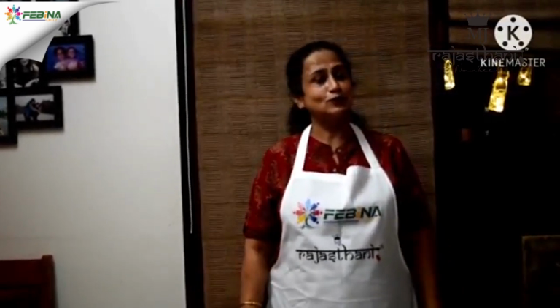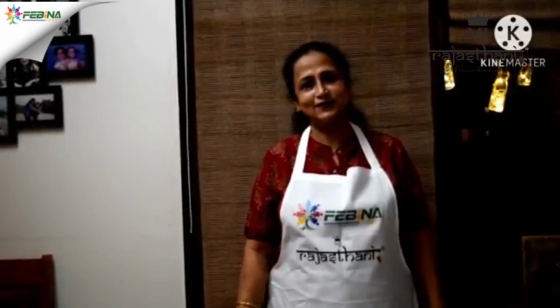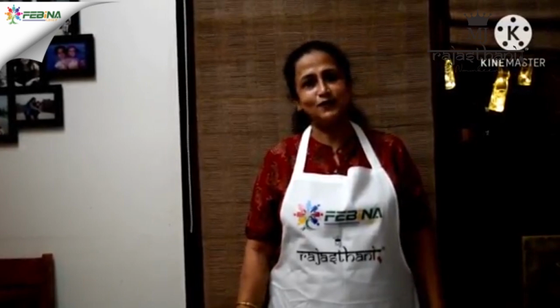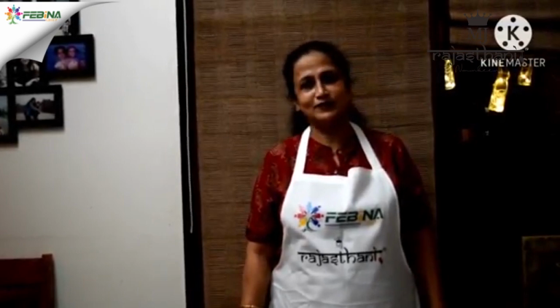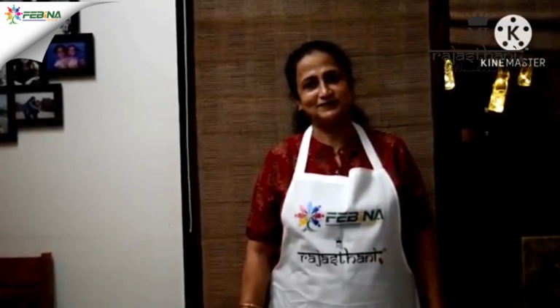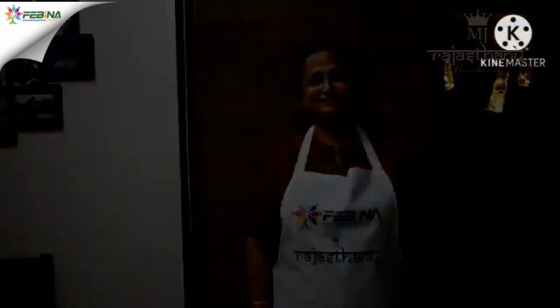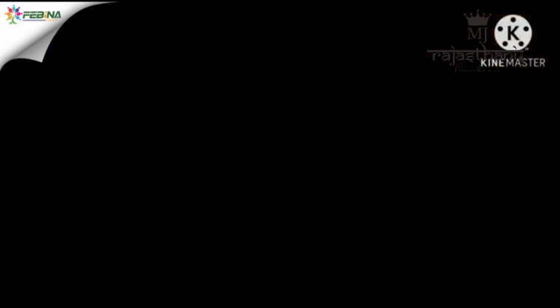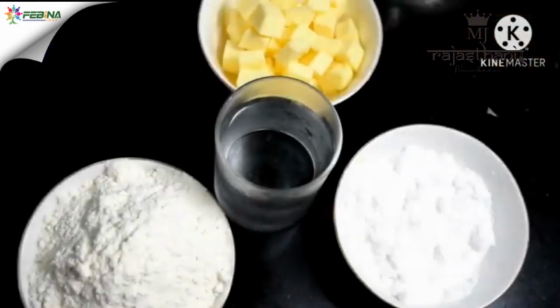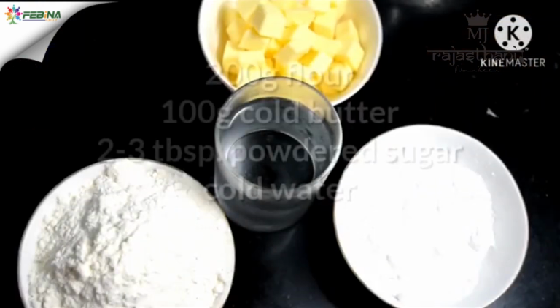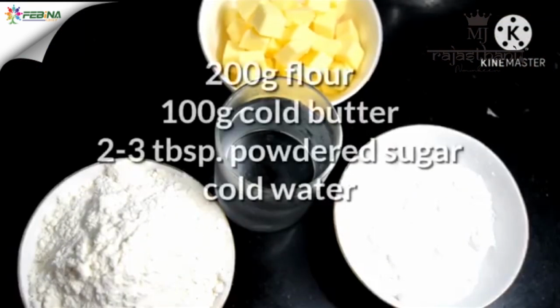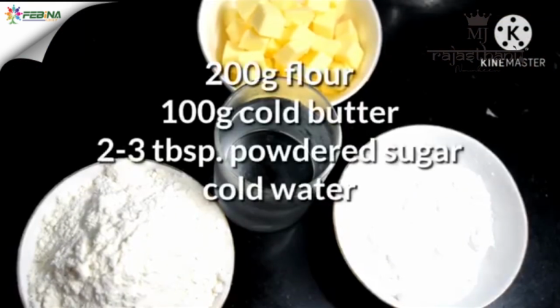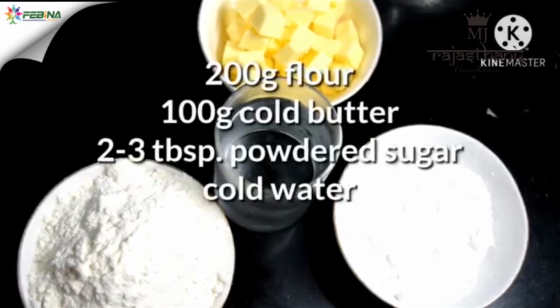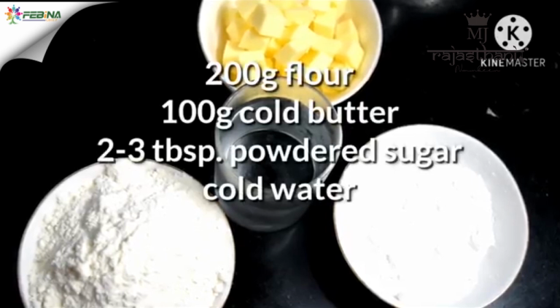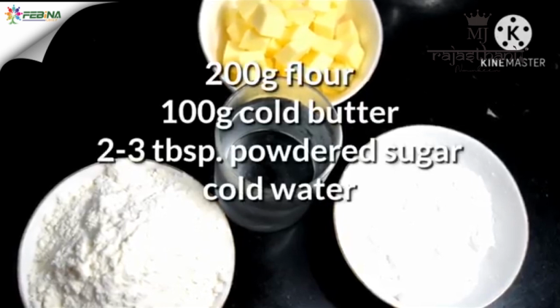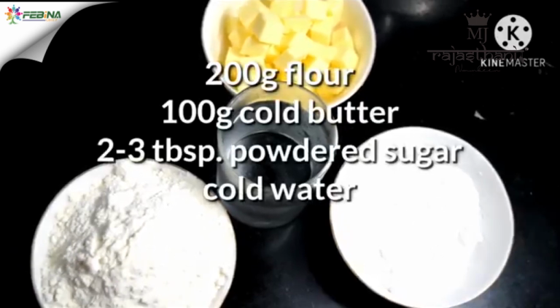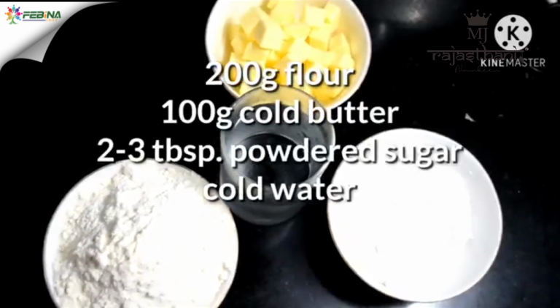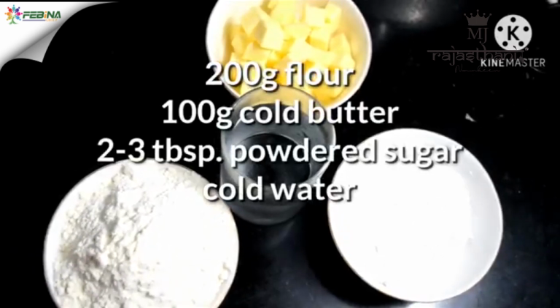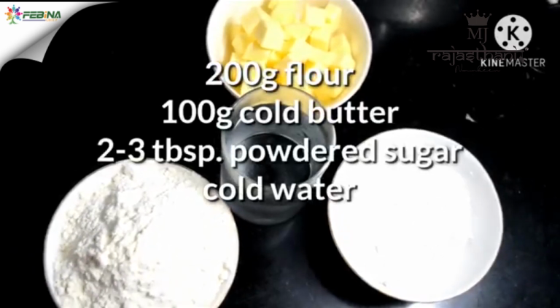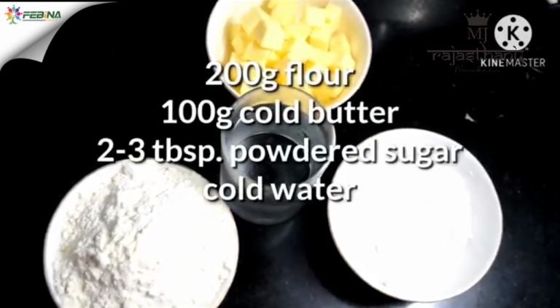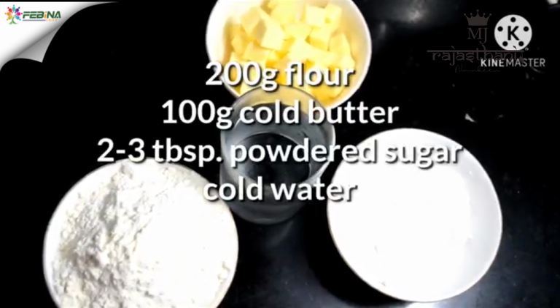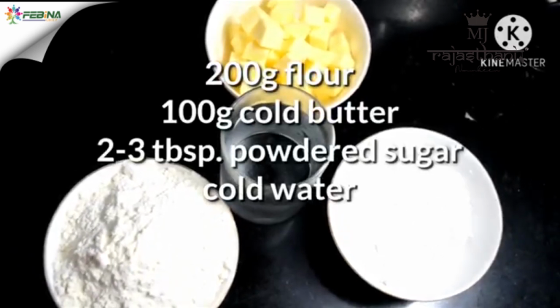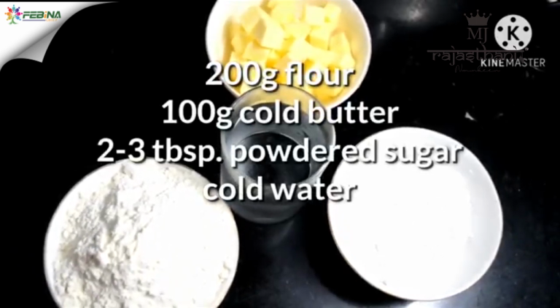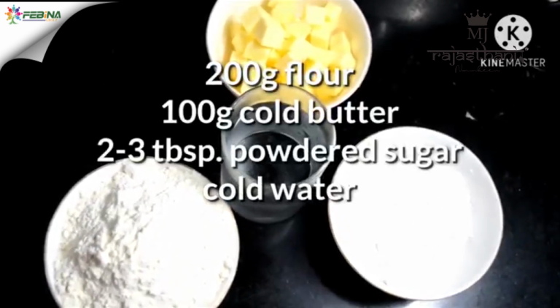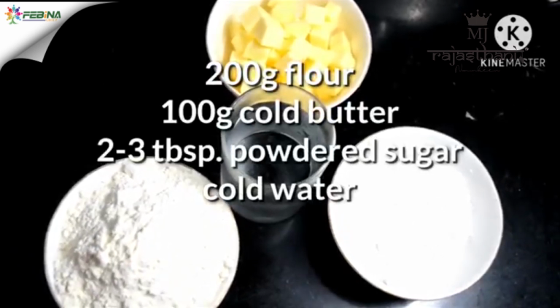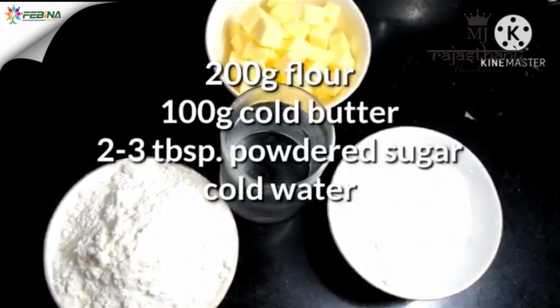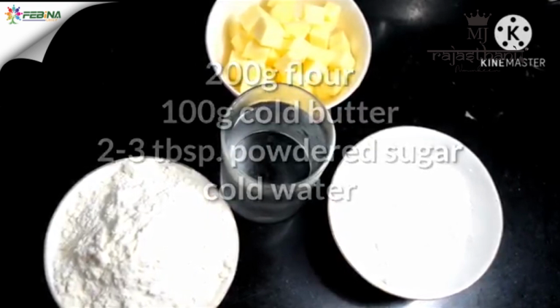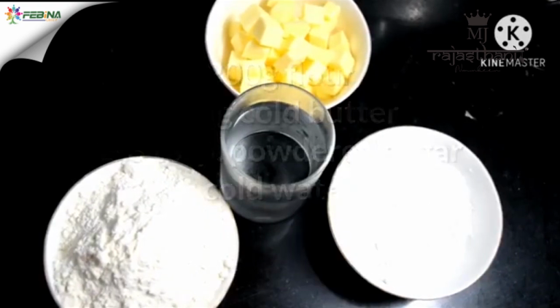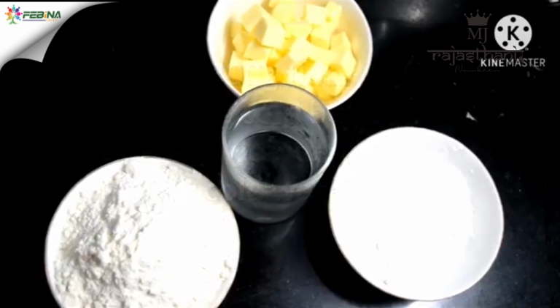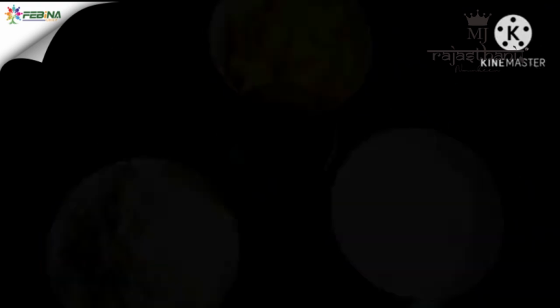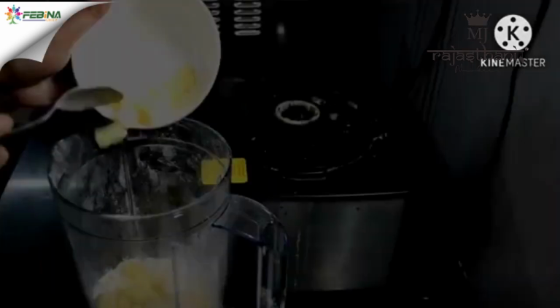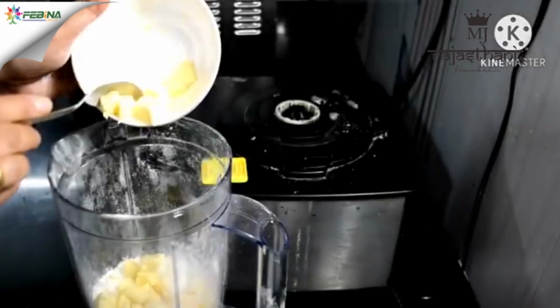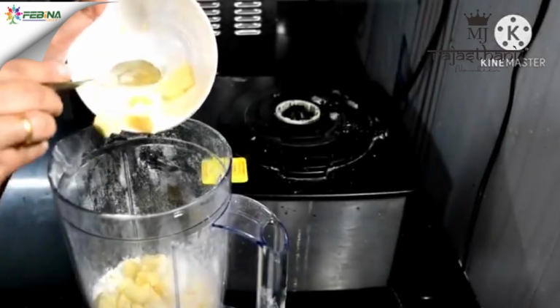So let's get ready for the recipe. For the tart shells, the ingredients are: maida, cold butter cut into cubes, powdered sugar, and cold water. Now we will pulse these in the mixer.